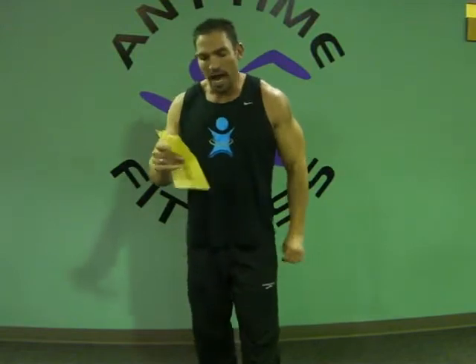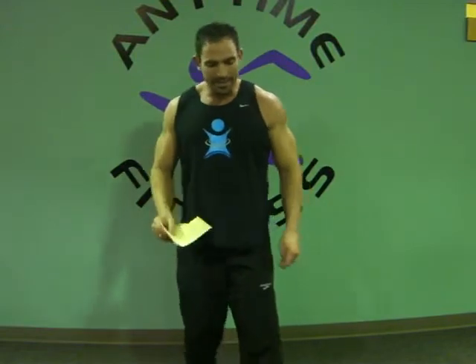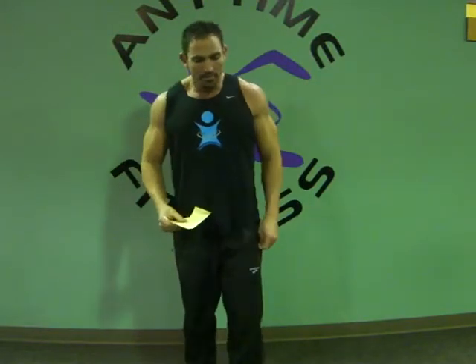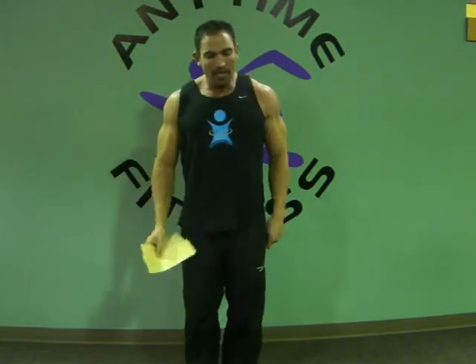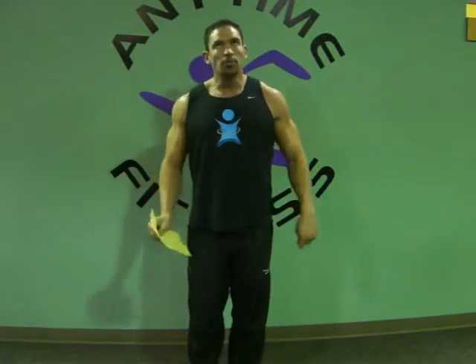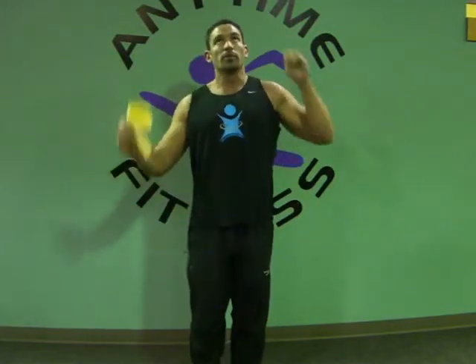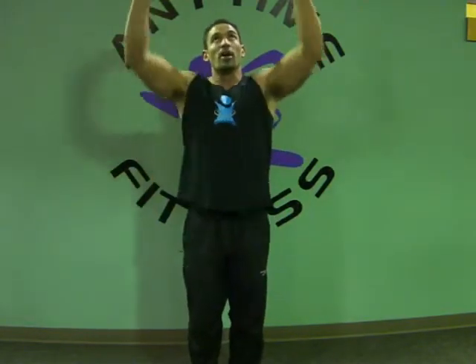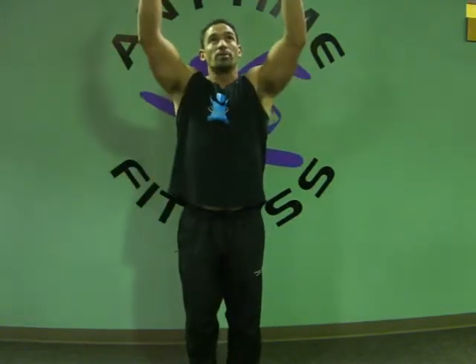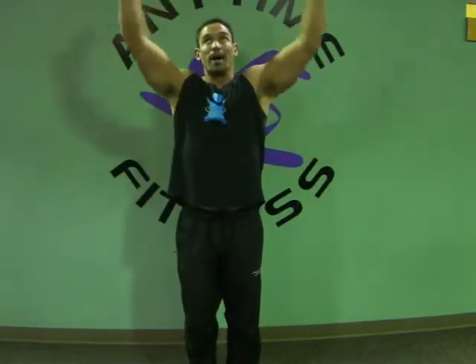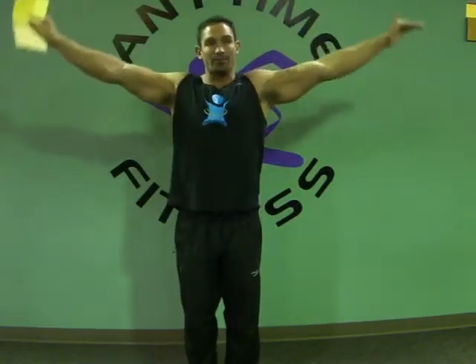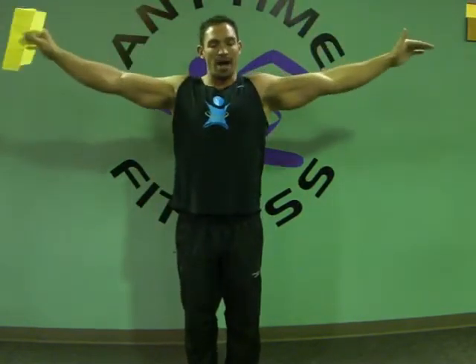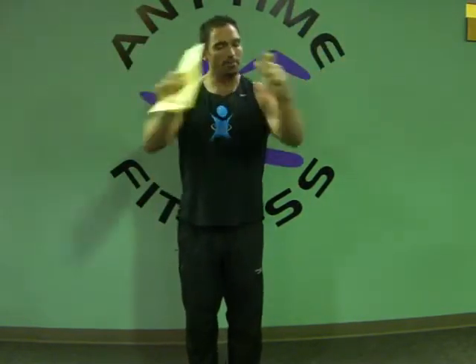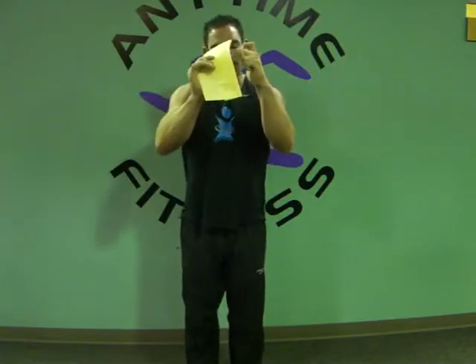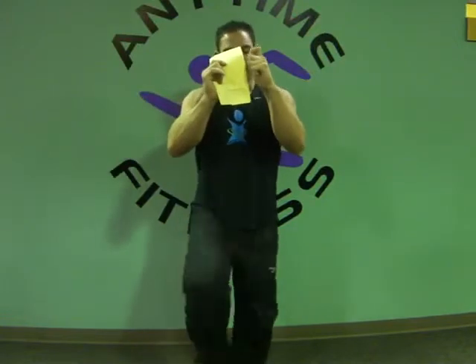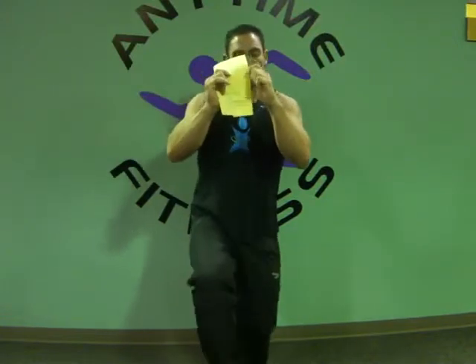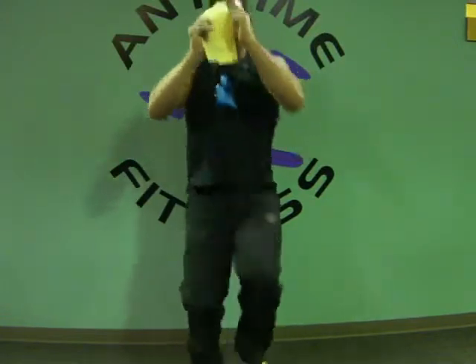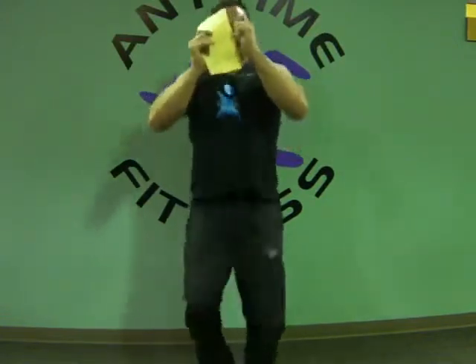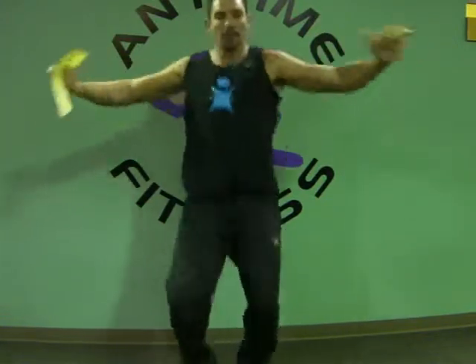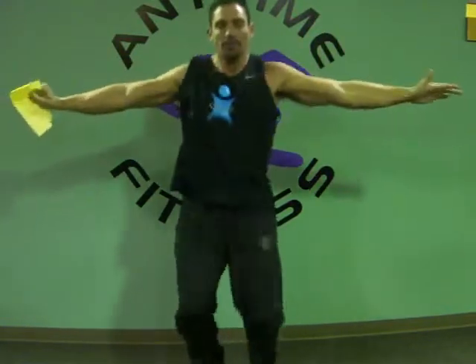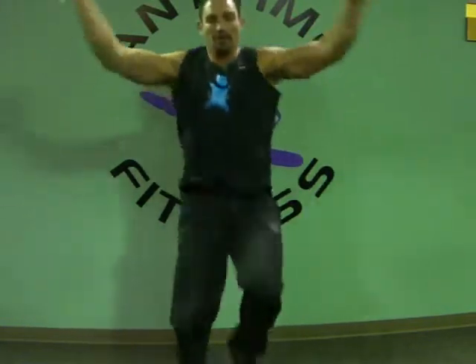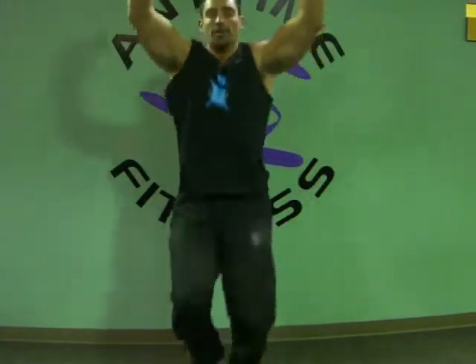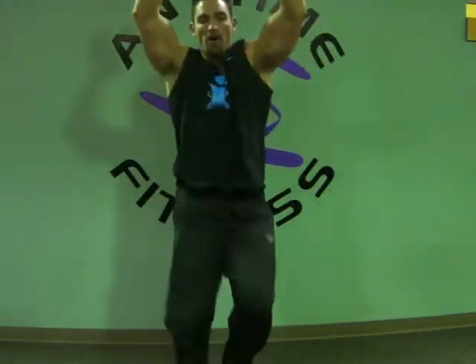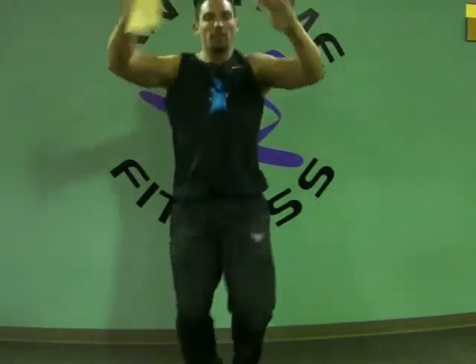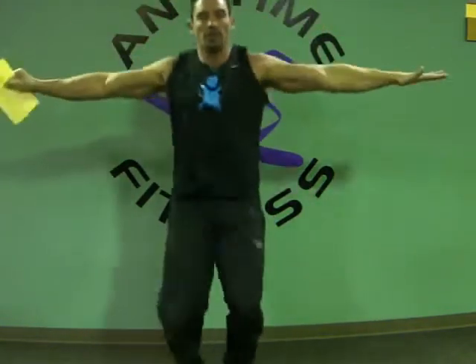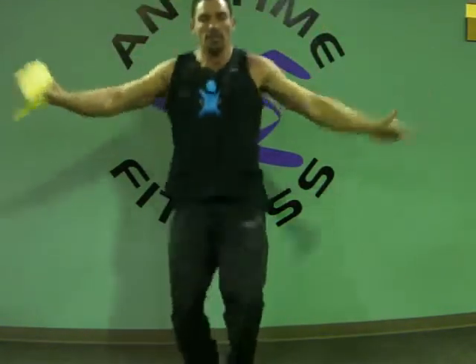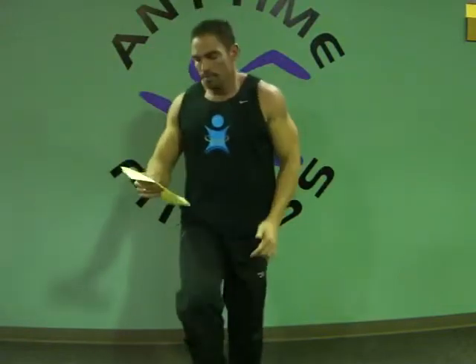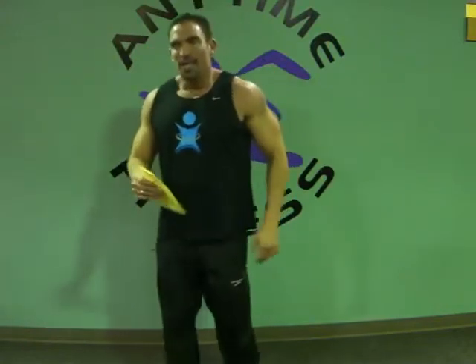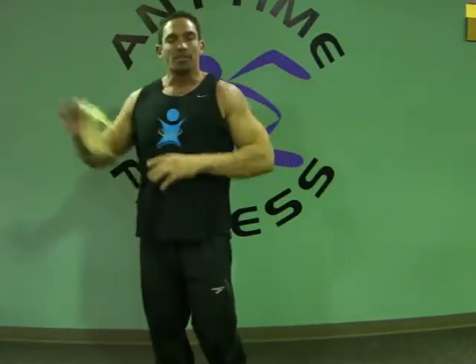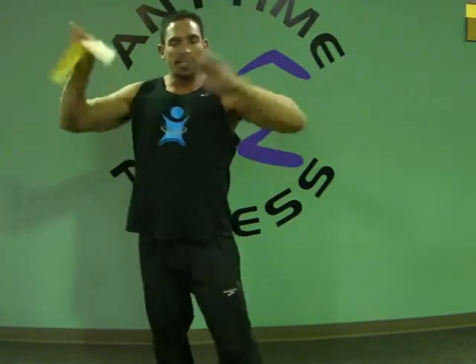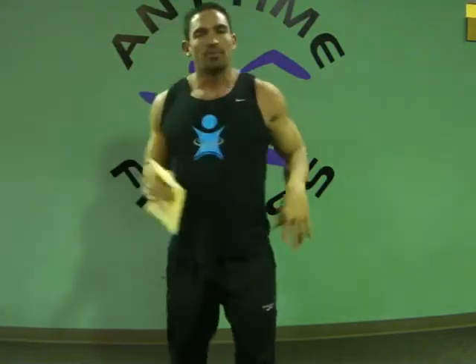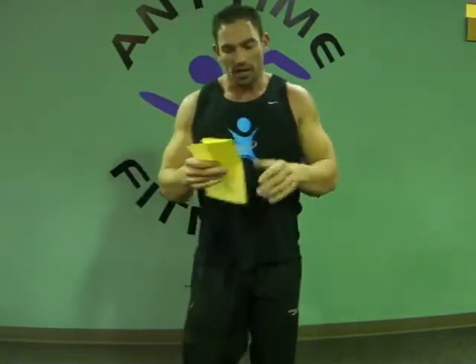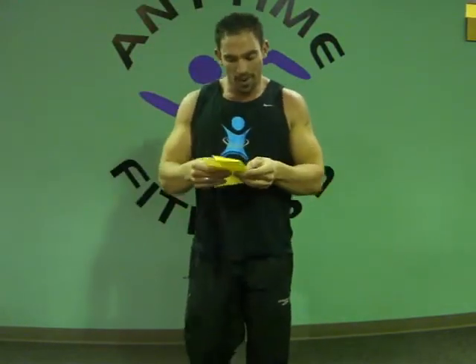High knees — high knees can be done multiple different ways. Arms can be up, arms can be out, arms can be here. We're at high knees. You just vary it up, change it up a little bit.